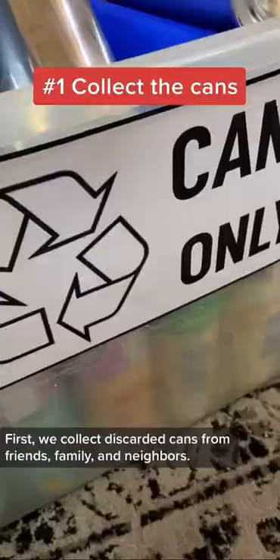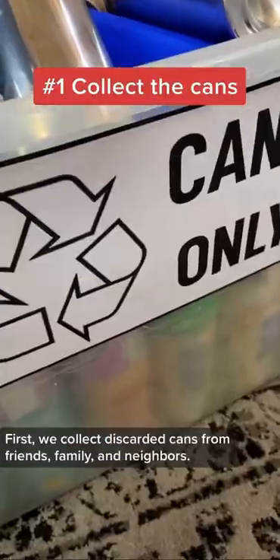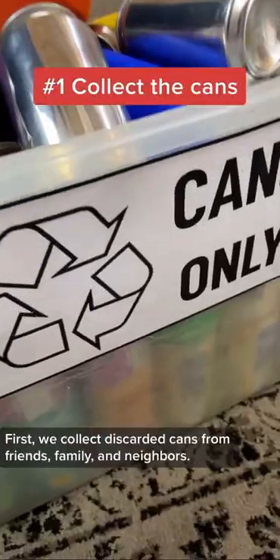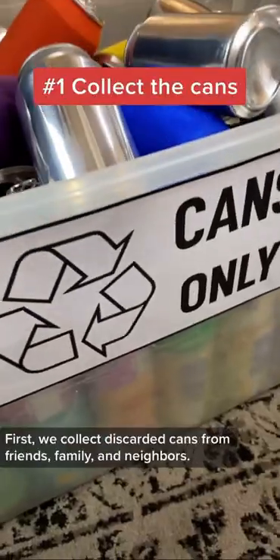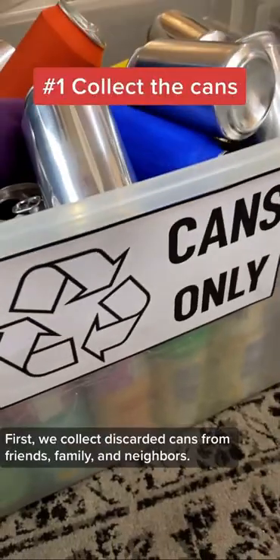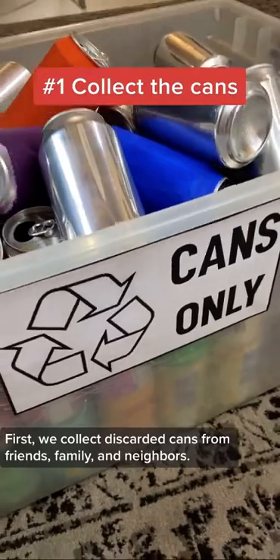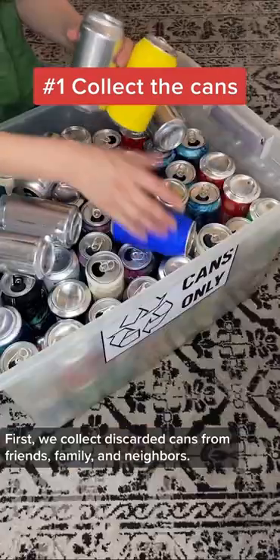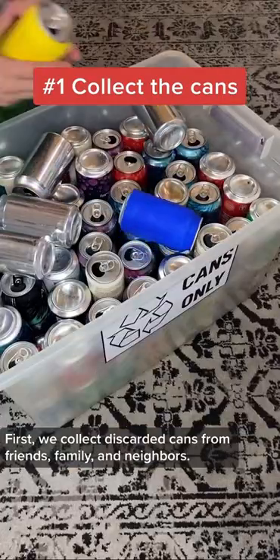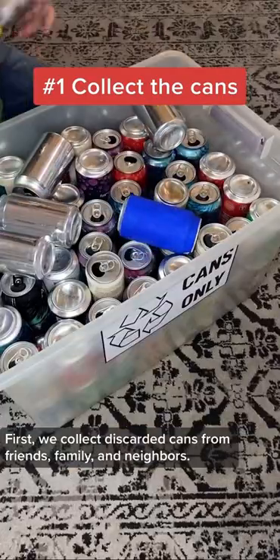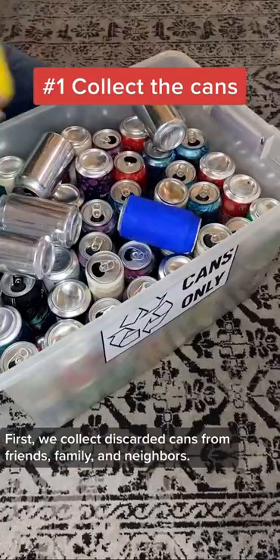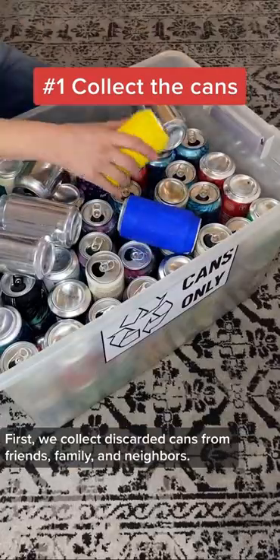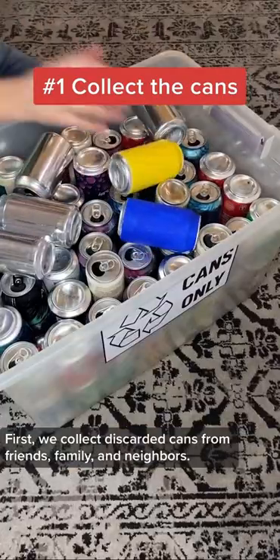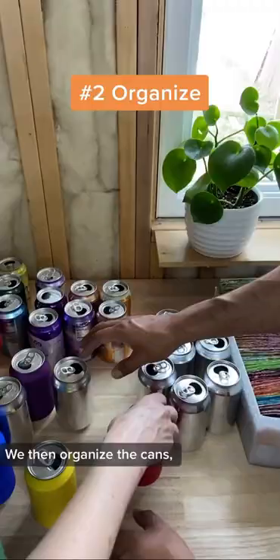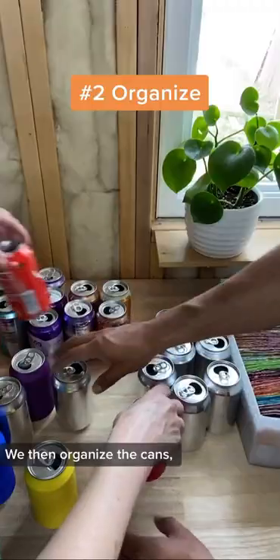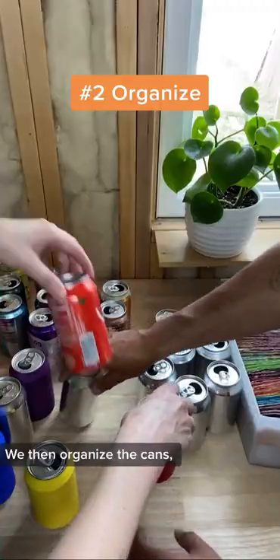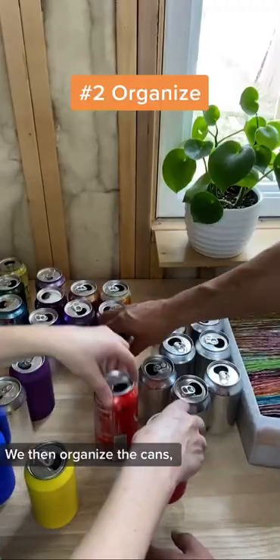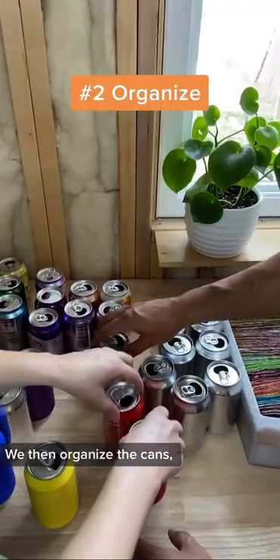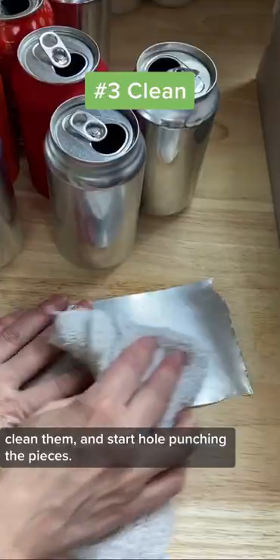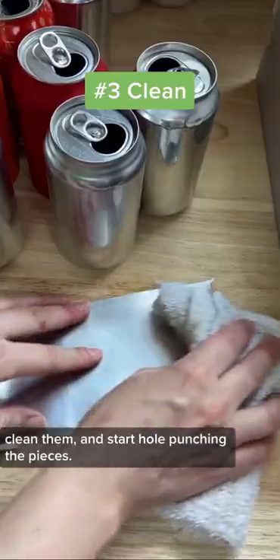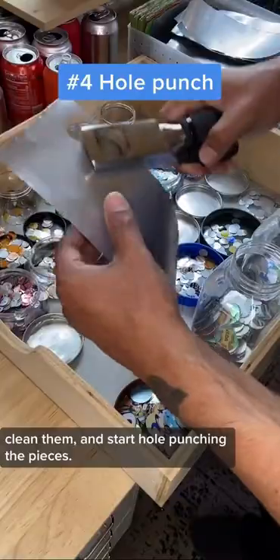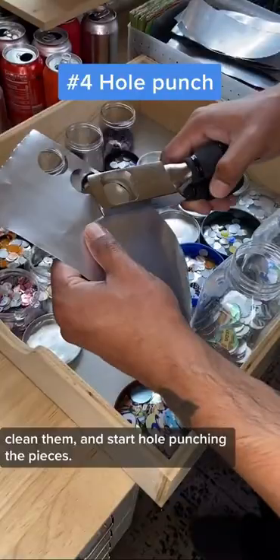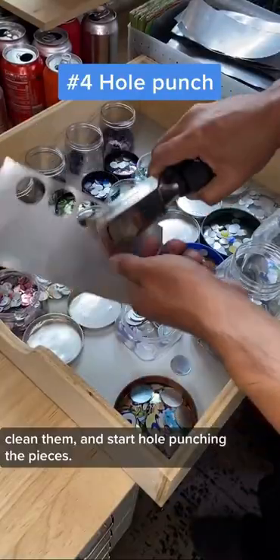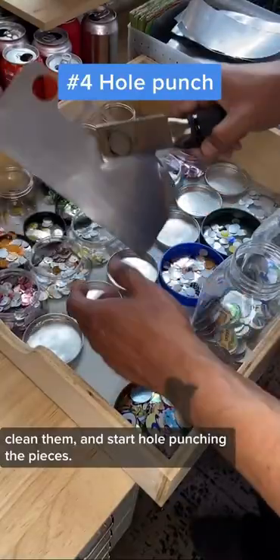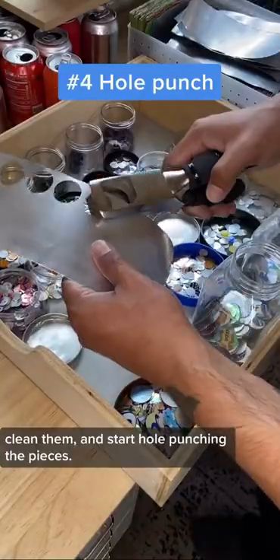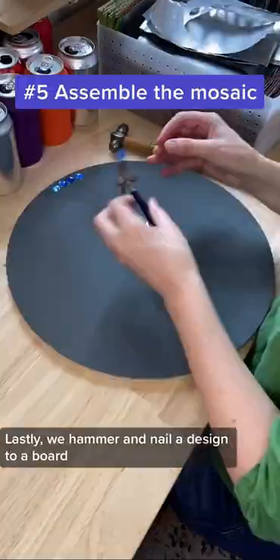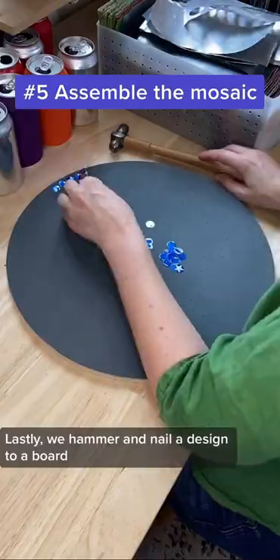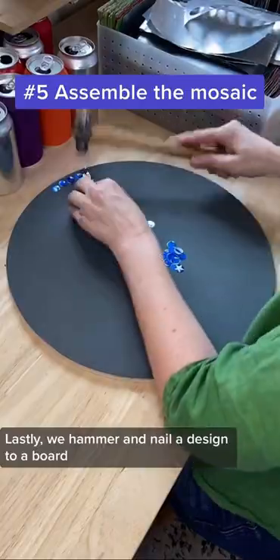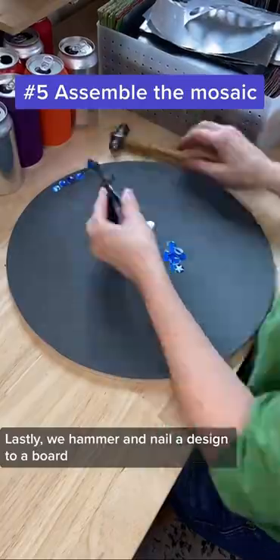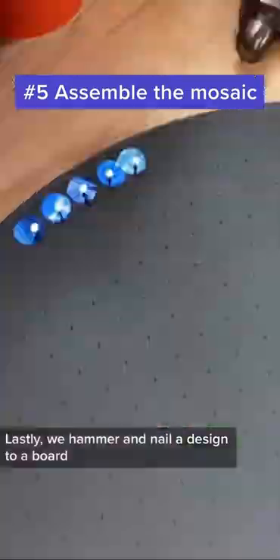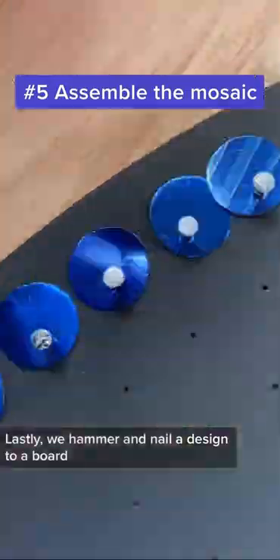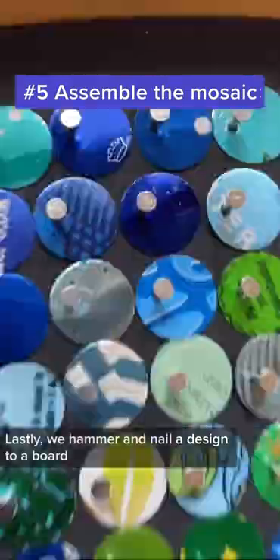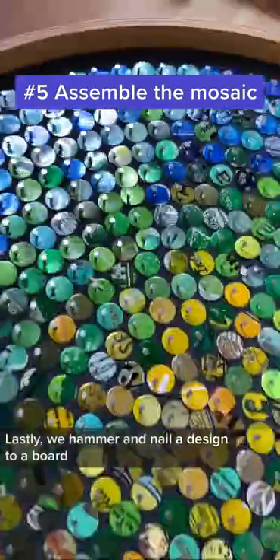First, we collect discarded cans from friends, family, and neighbors. We then organize the cans, clean them, and start hole punching the pieces. Lastly, we hammer and nail the design to a board.